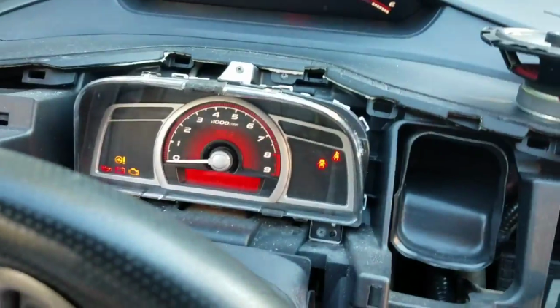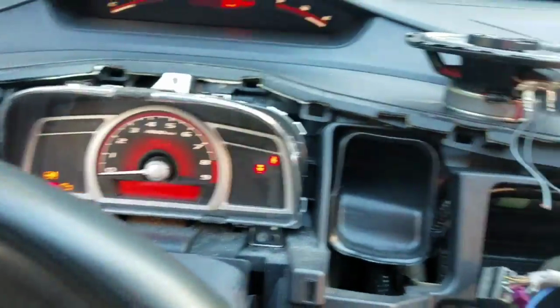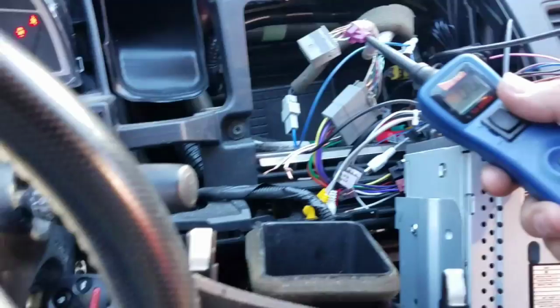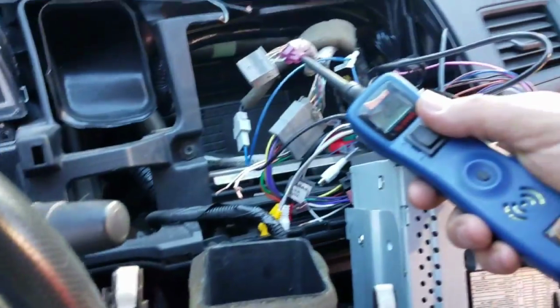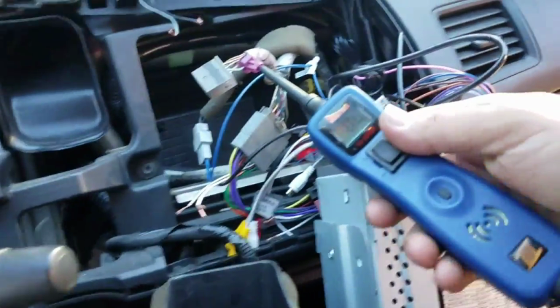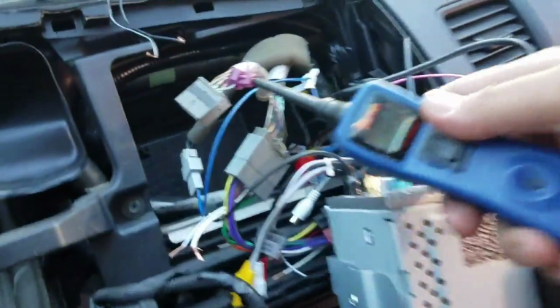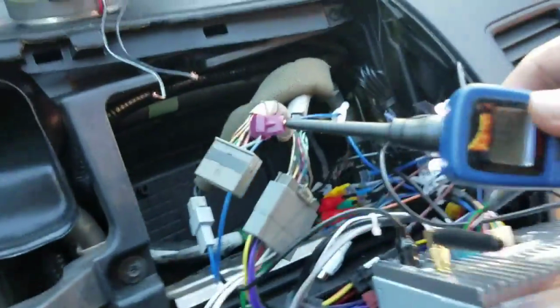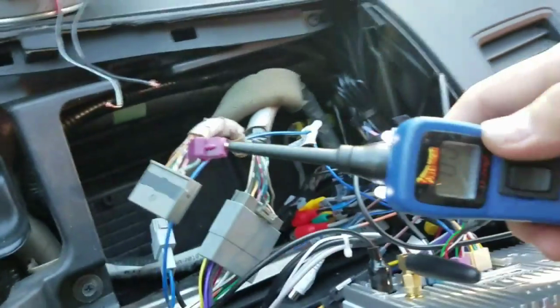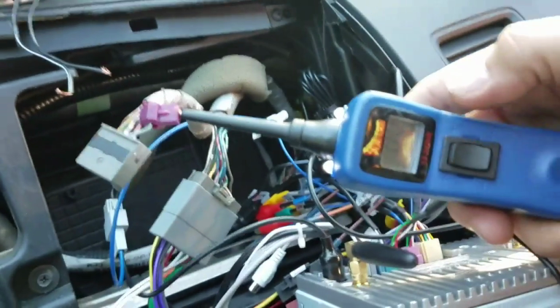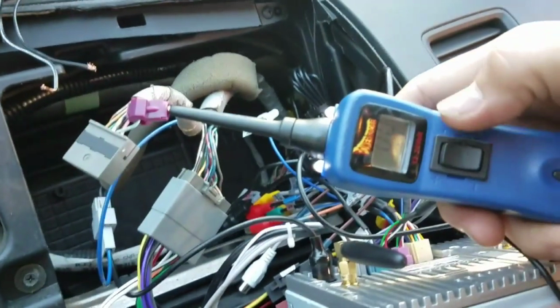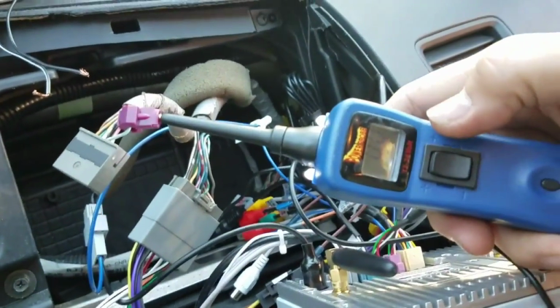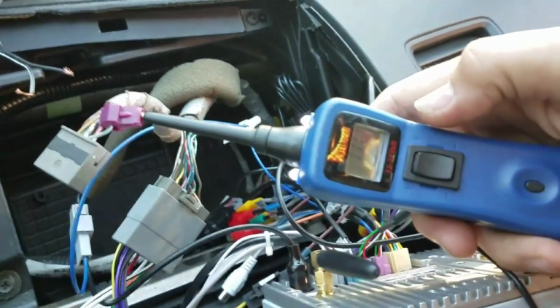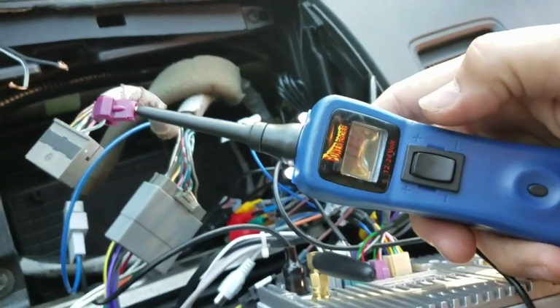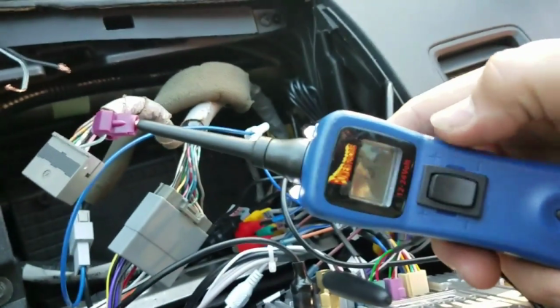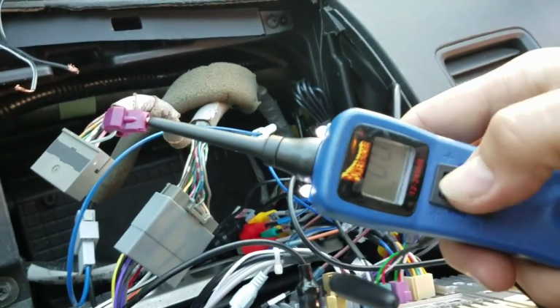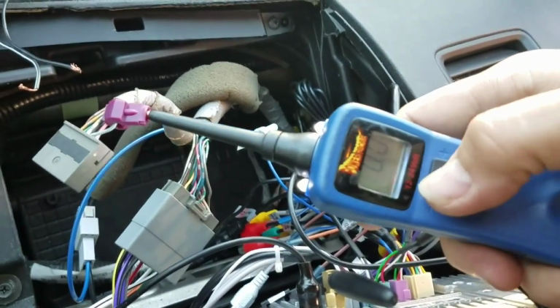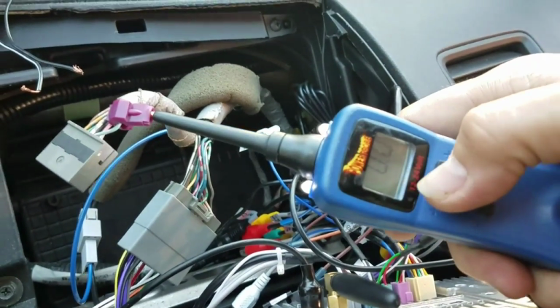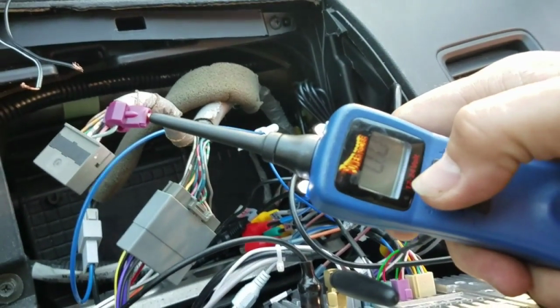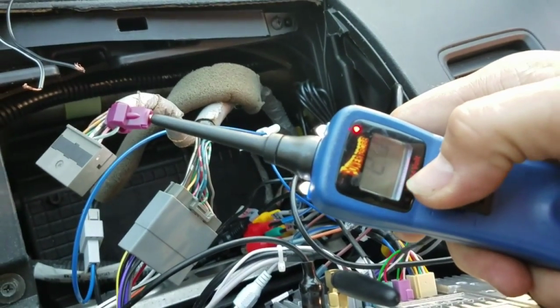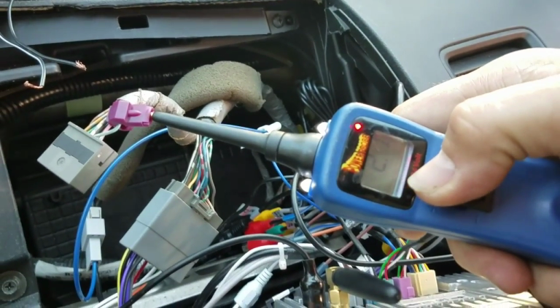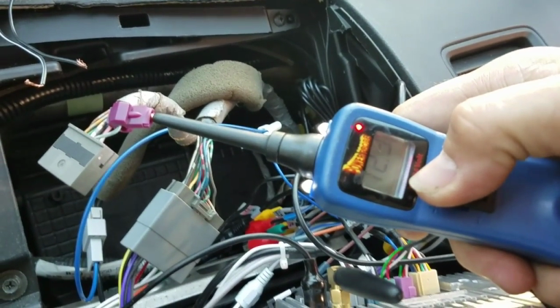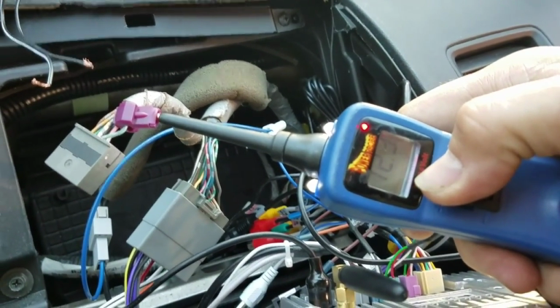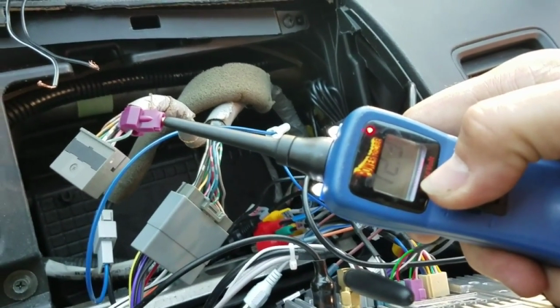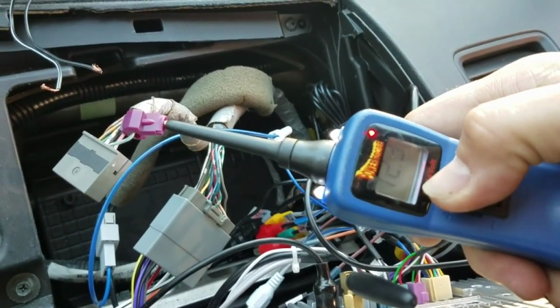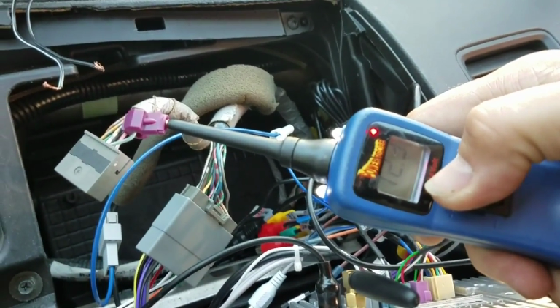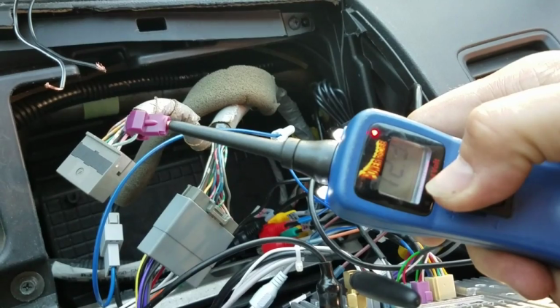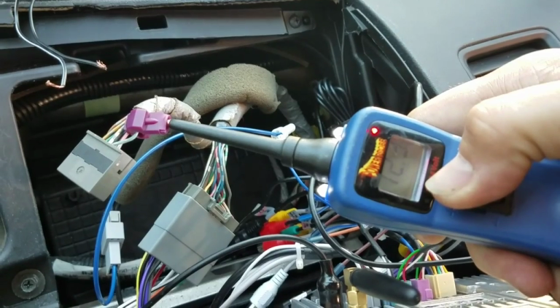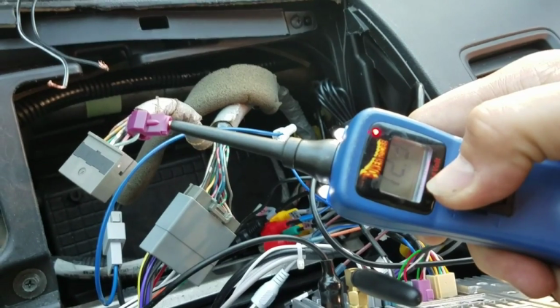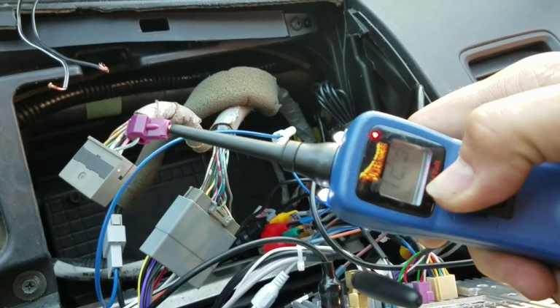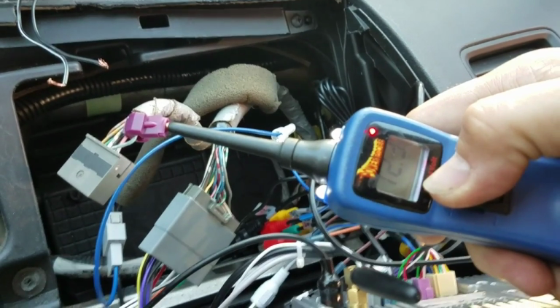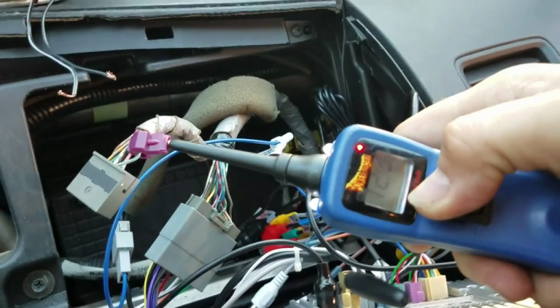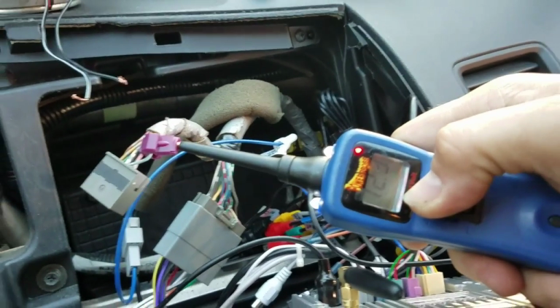Okay, so the radio's on, ignition's on. Let me send power to the wire — there you go.